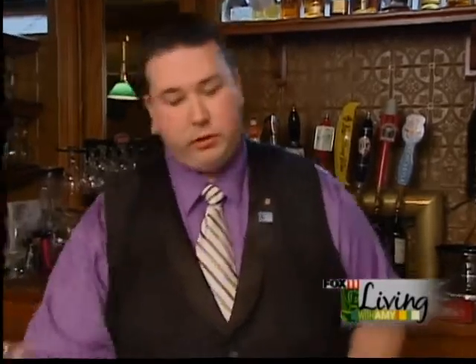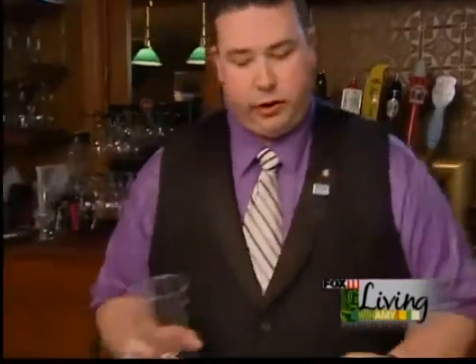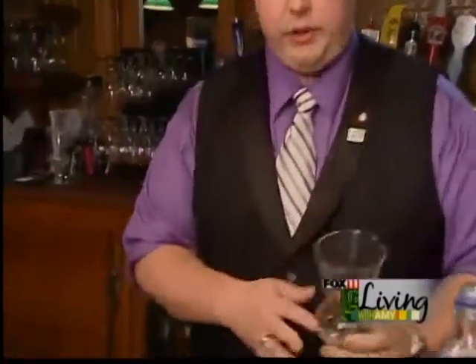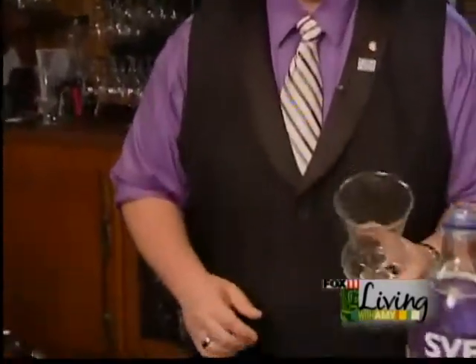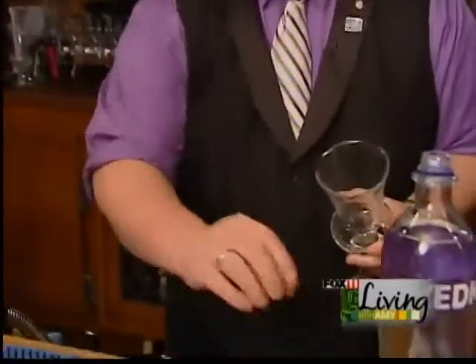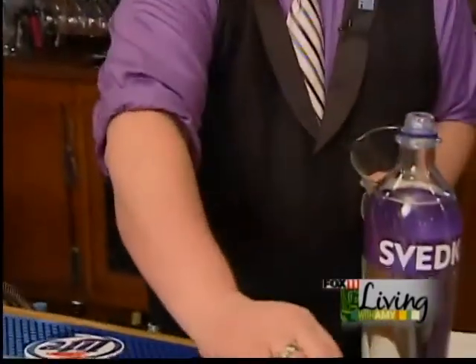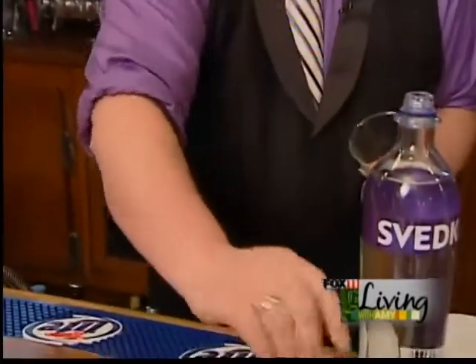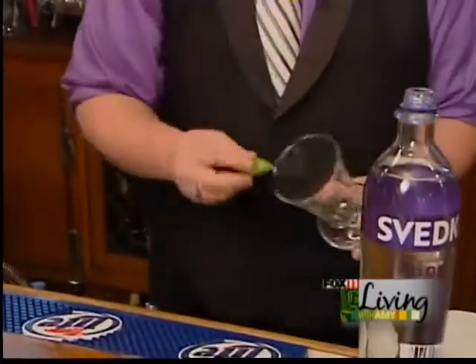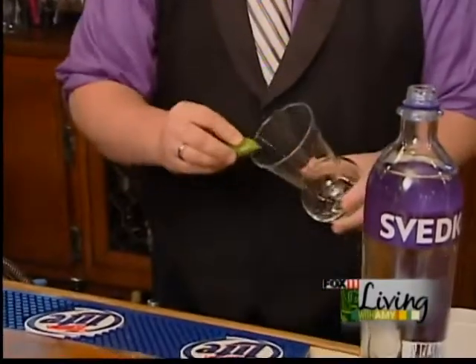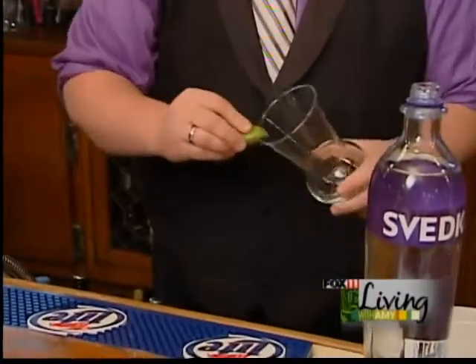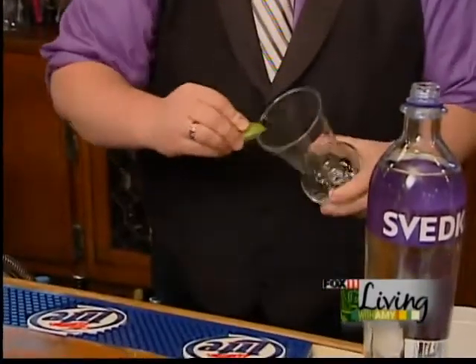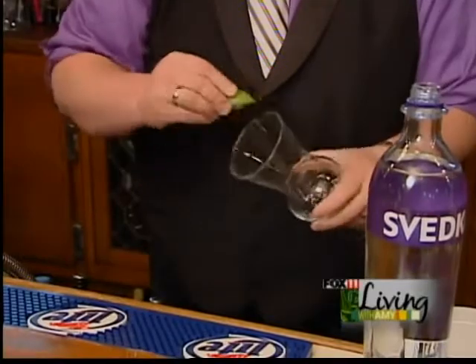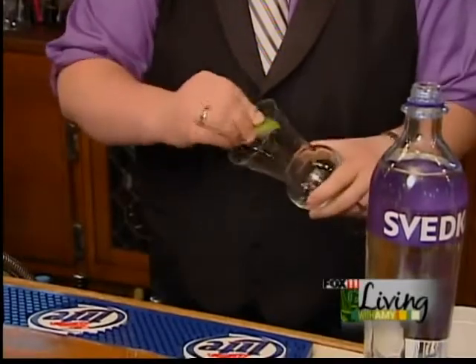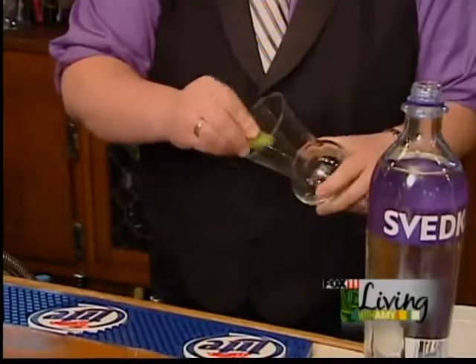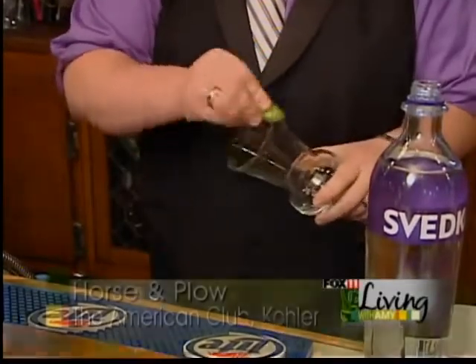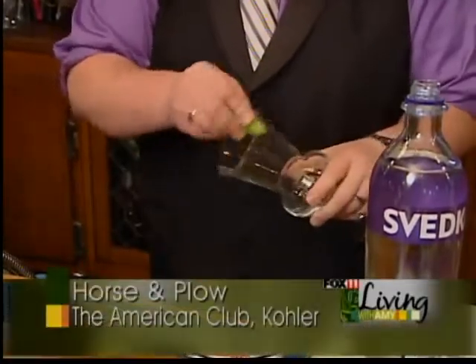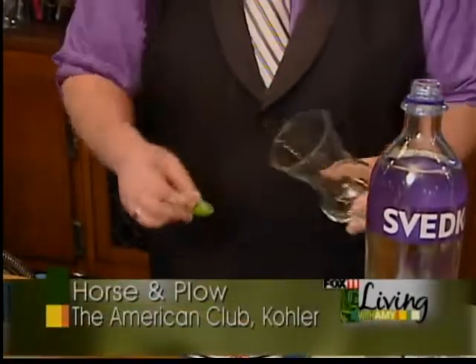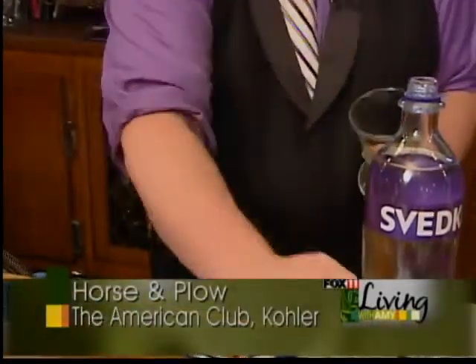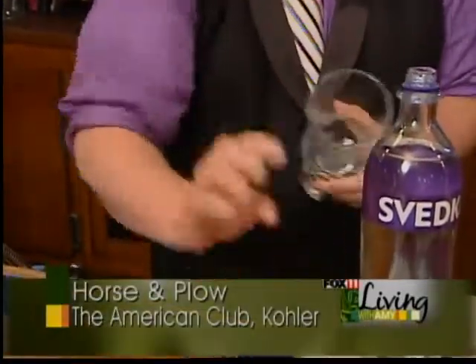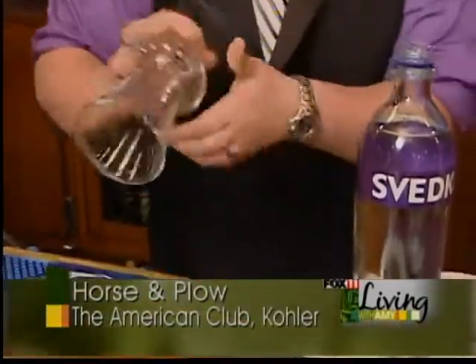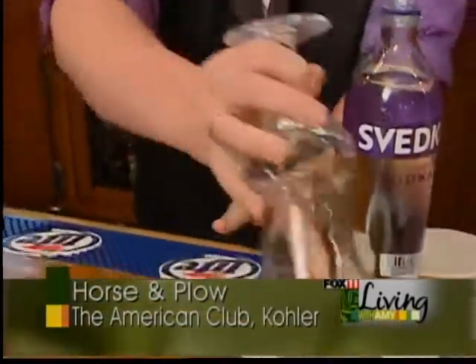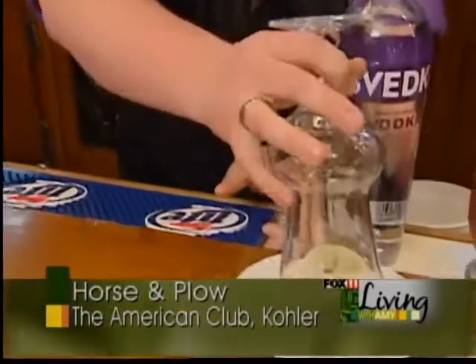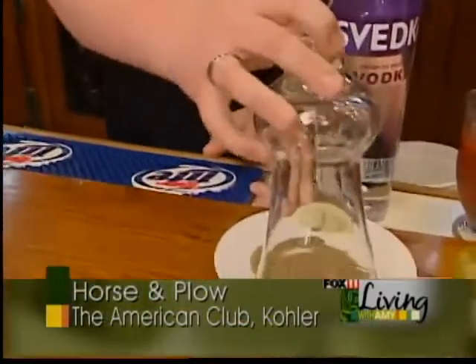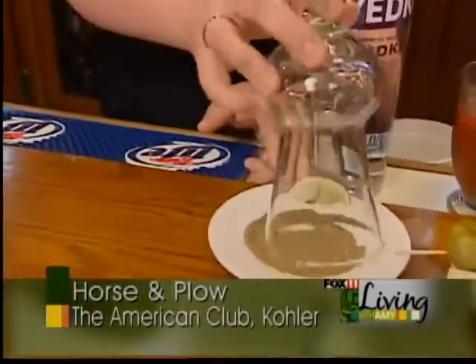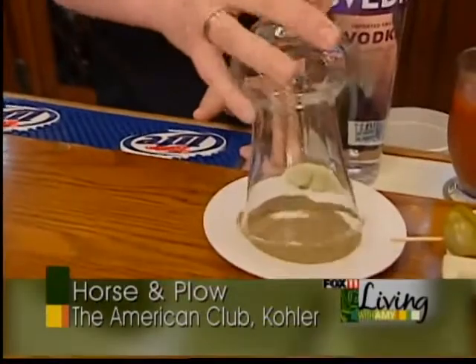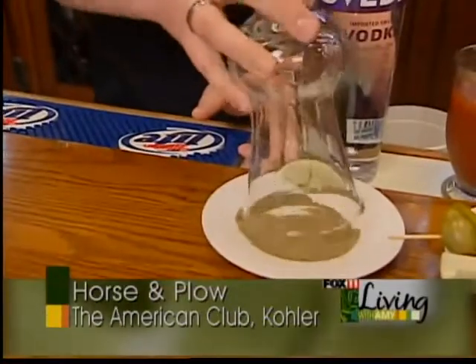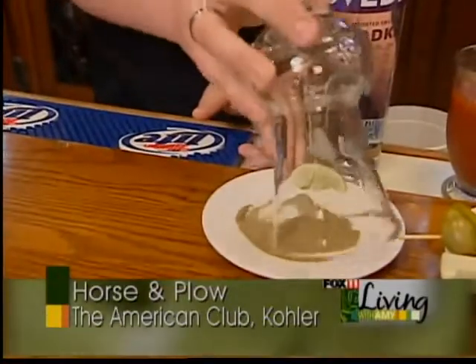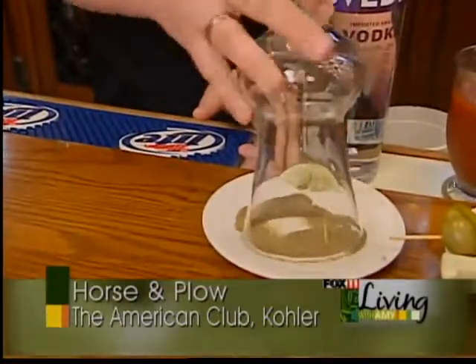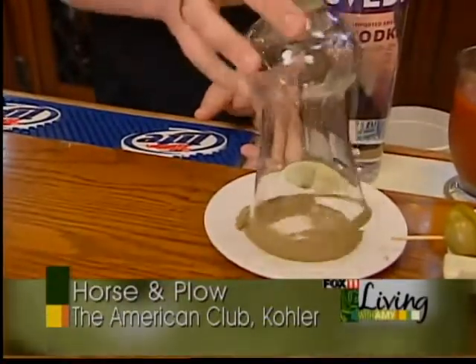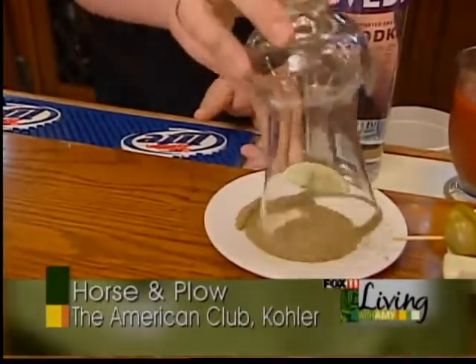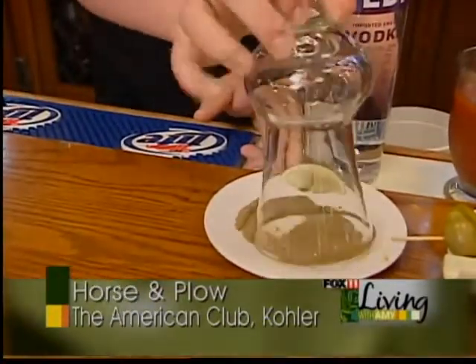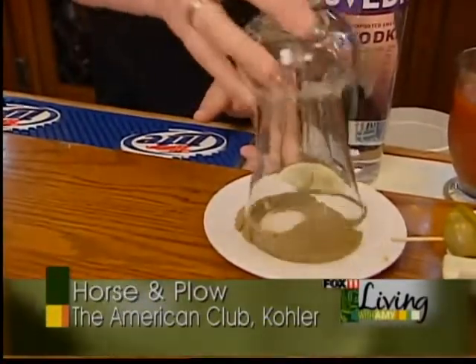We're going to start out with taking a little bit of lime and rimming it around our glass because we're going to want a little celery salt. And then we're just going to rim just like that so you get a little celery salt in every drink.